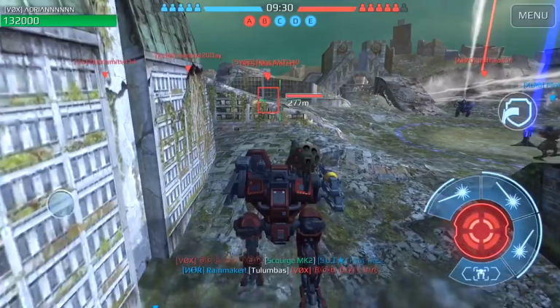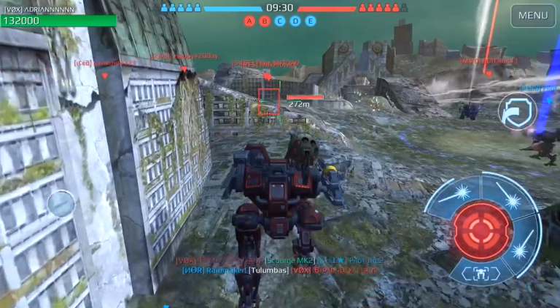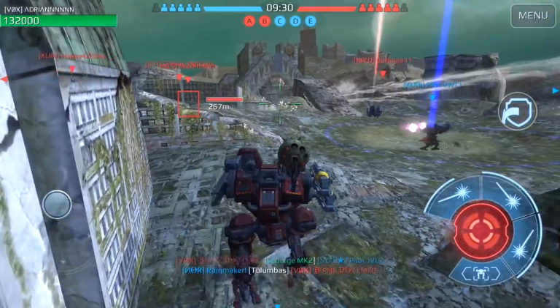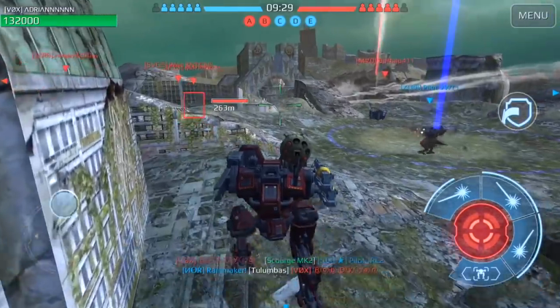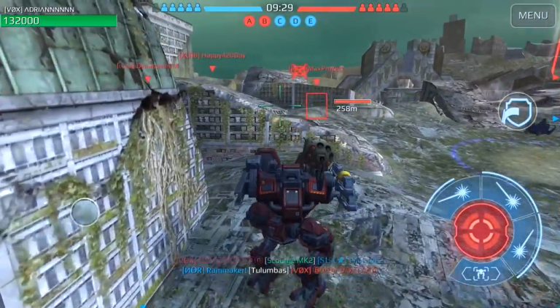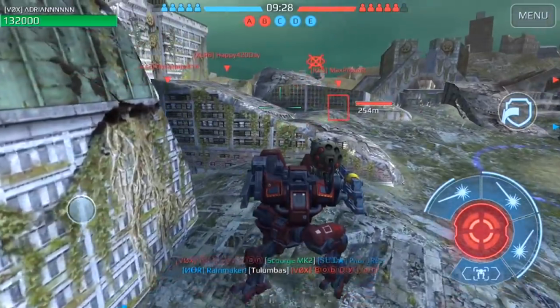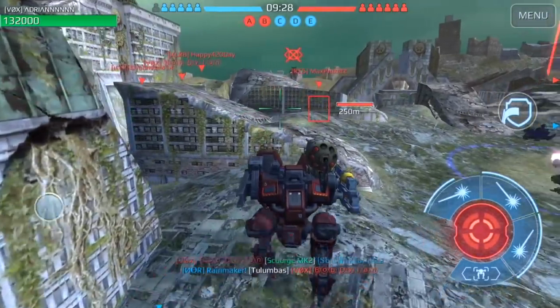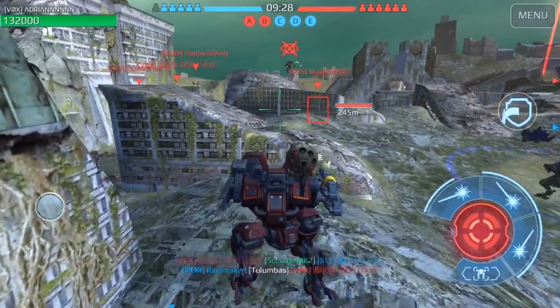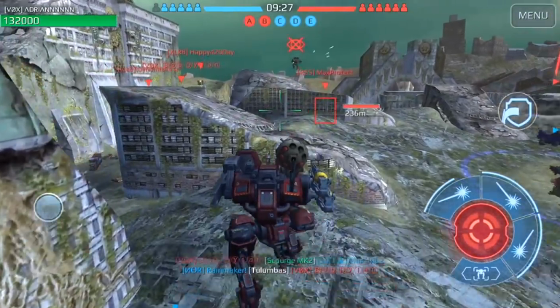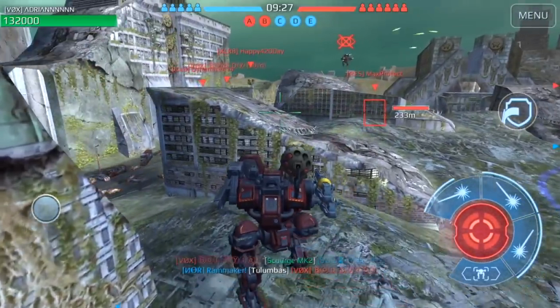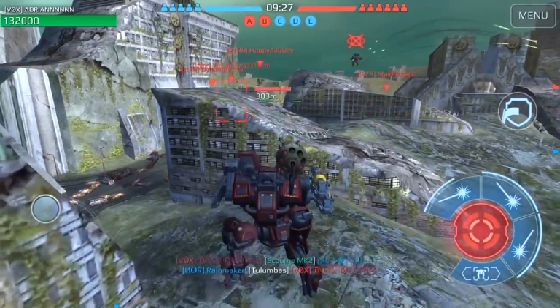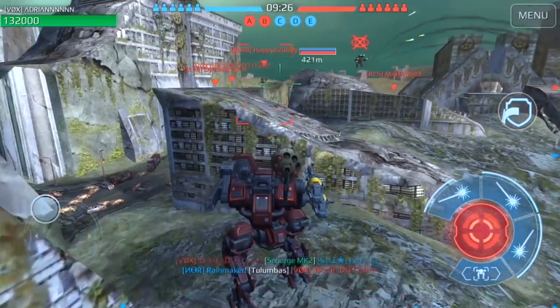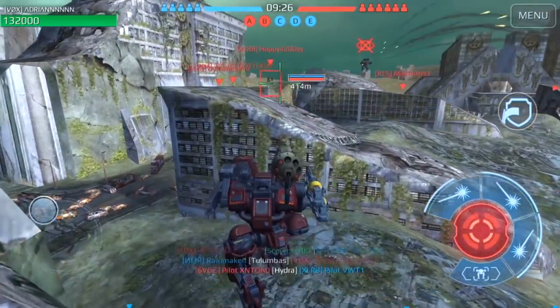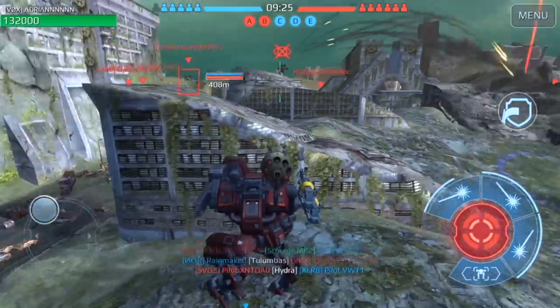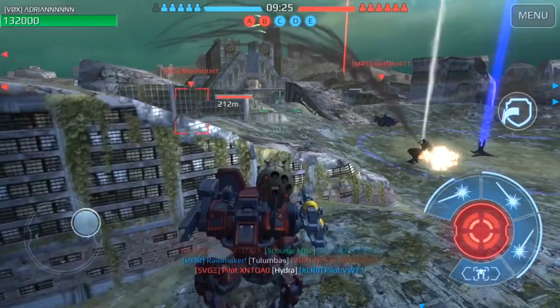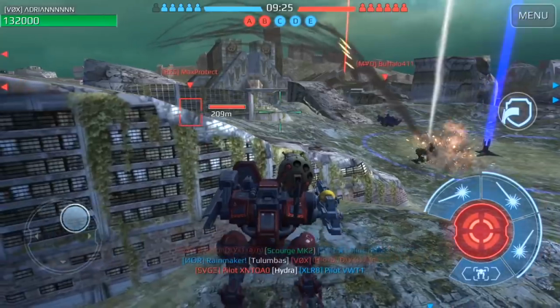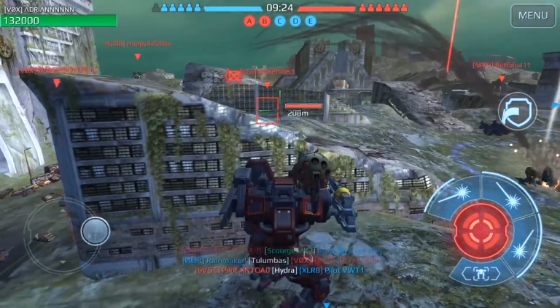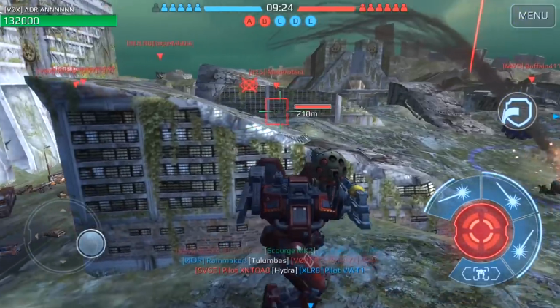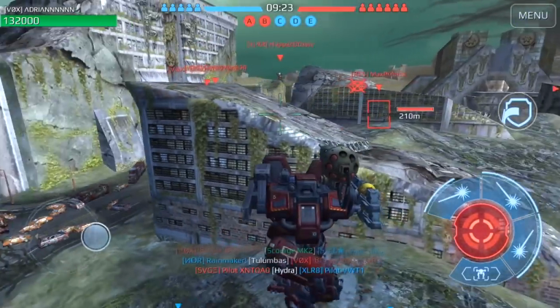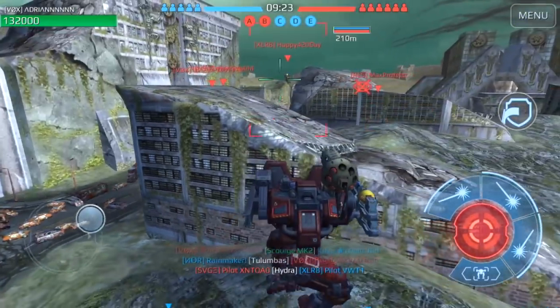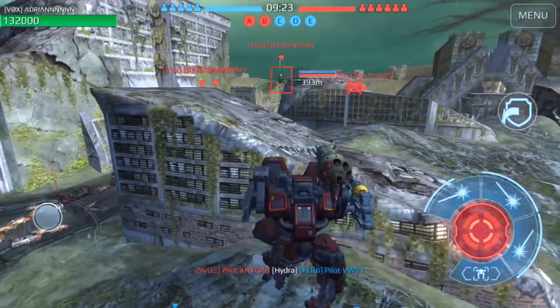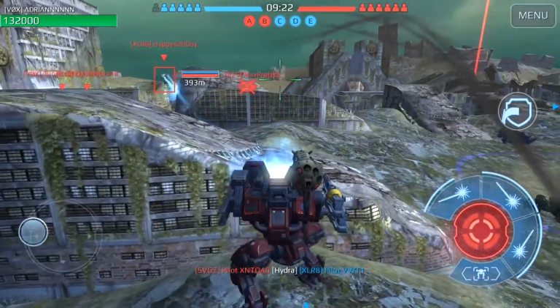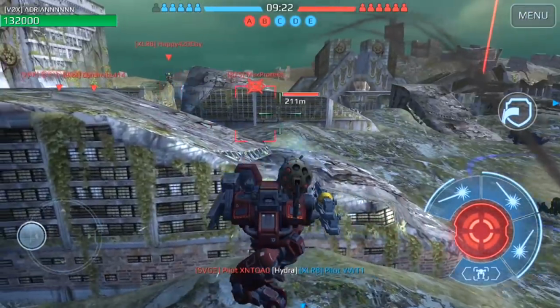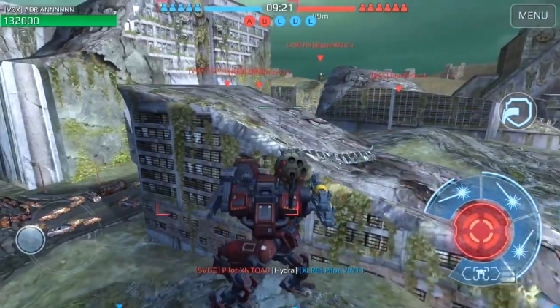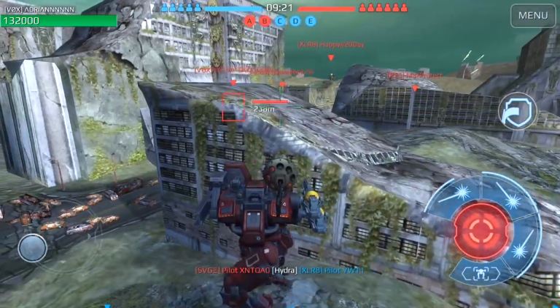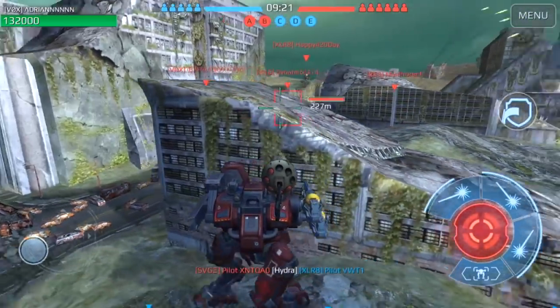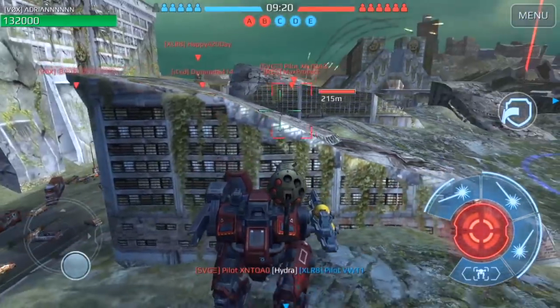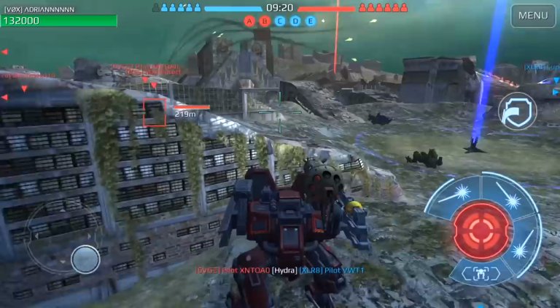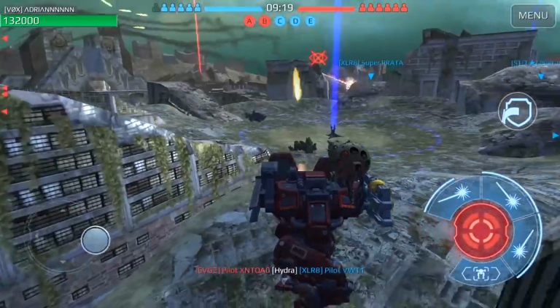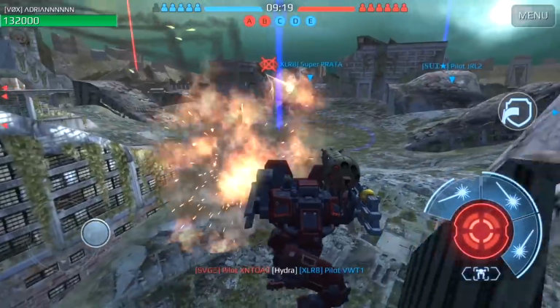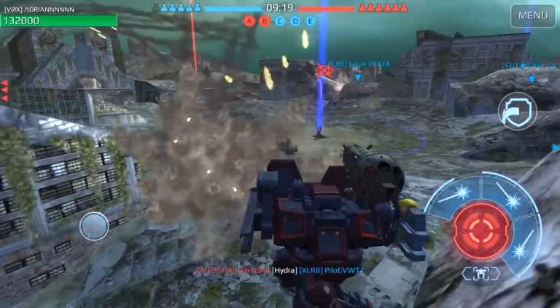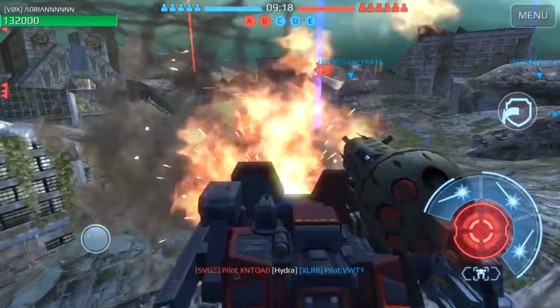If you have a physical shield, make sure to use it effectively to minimize the amount of damage taken. Always look at the direction the Hydras are coming from, as this helps you in determining how to use your shield in order to block them.